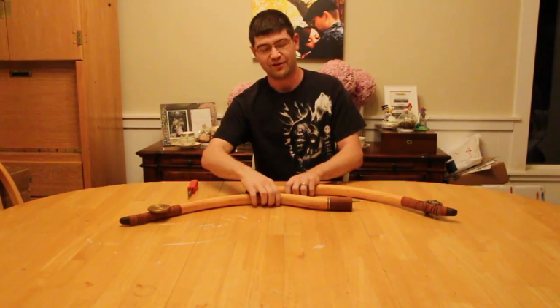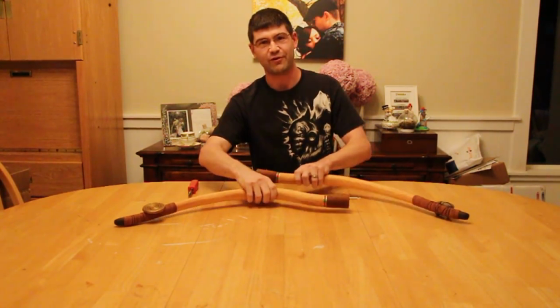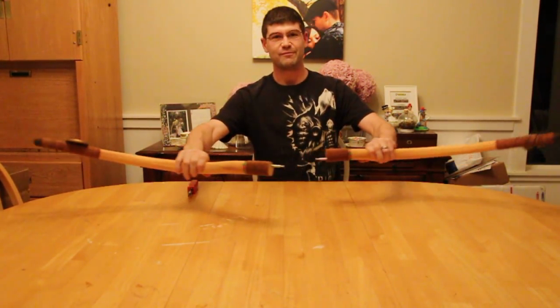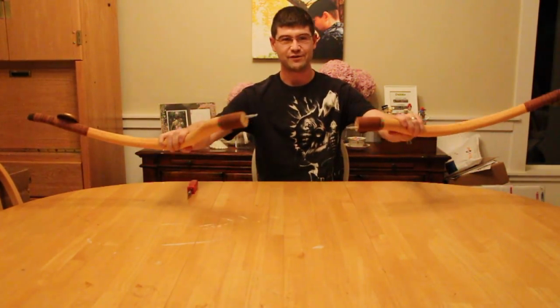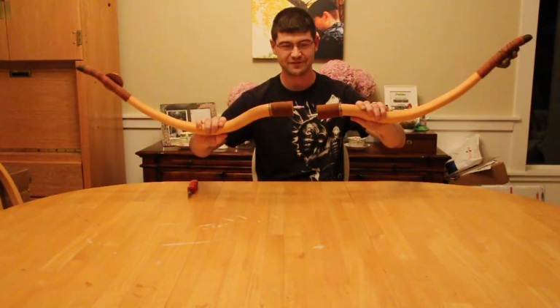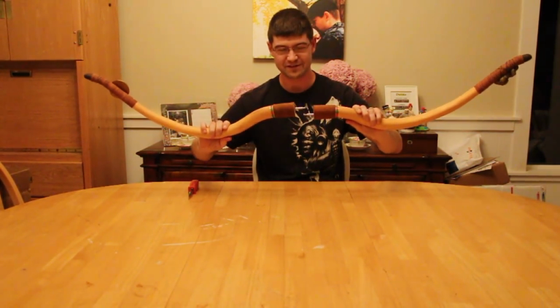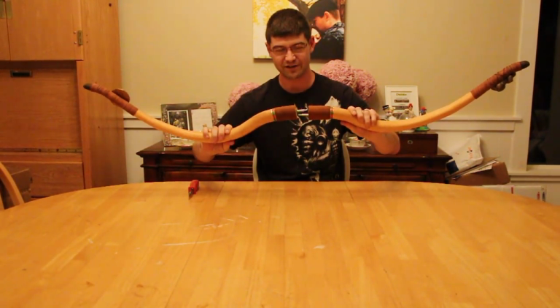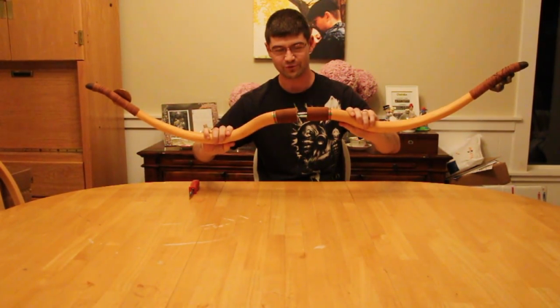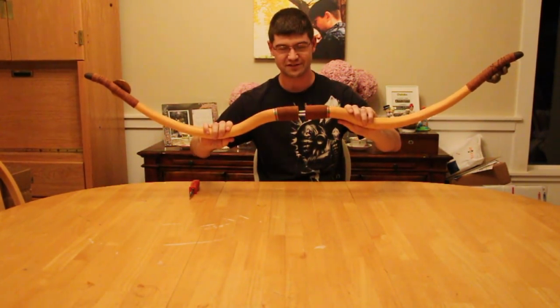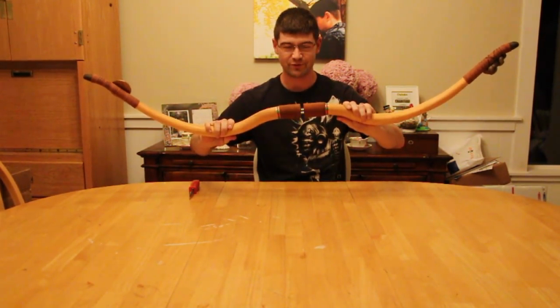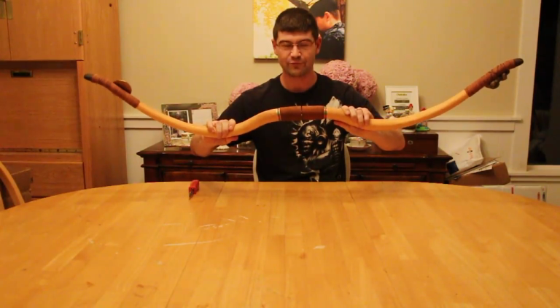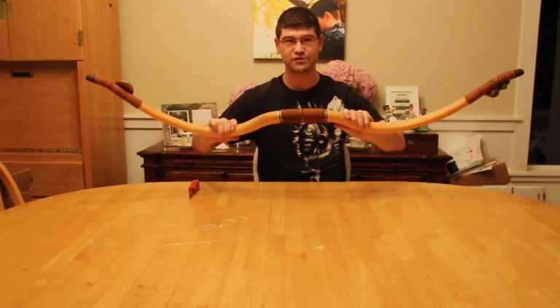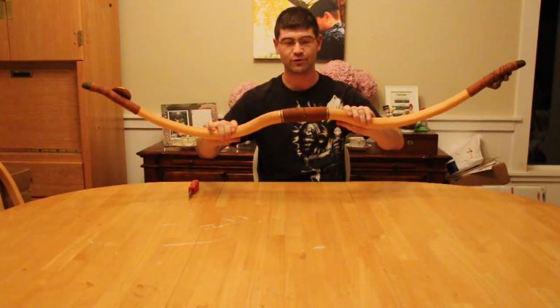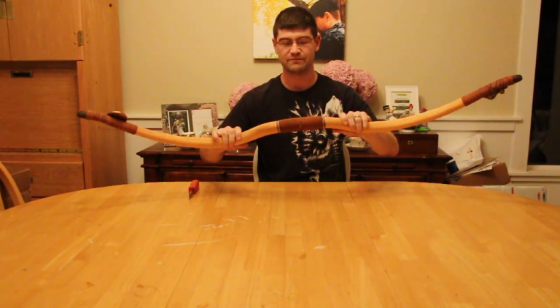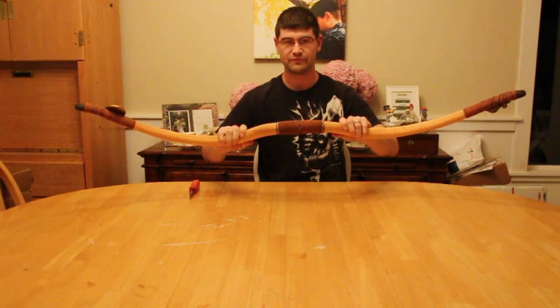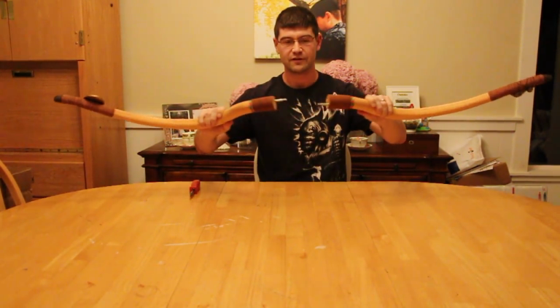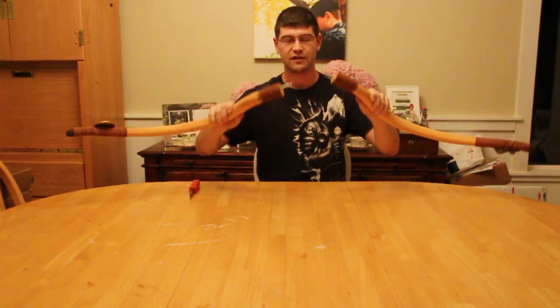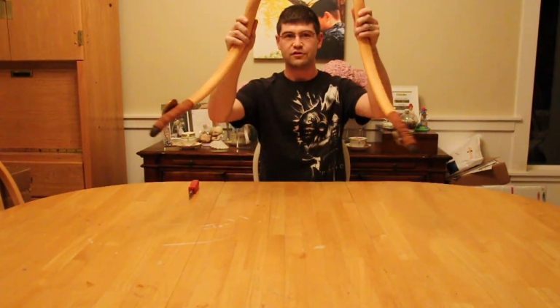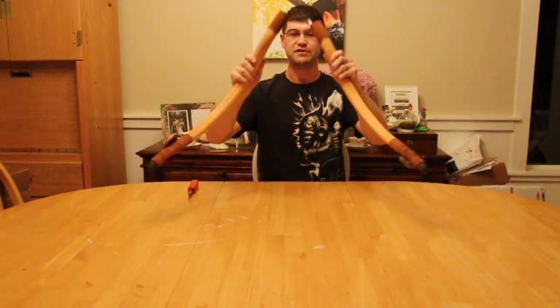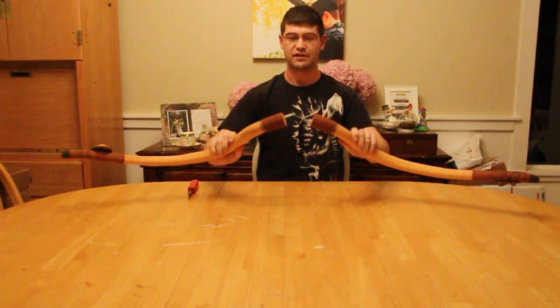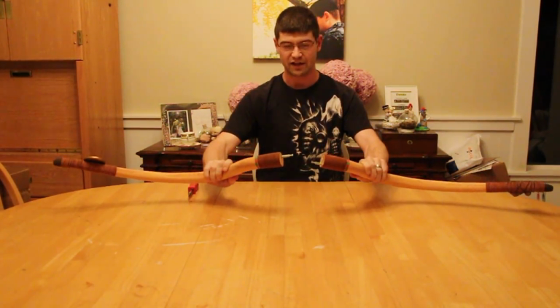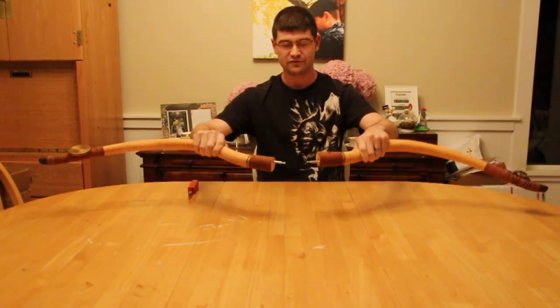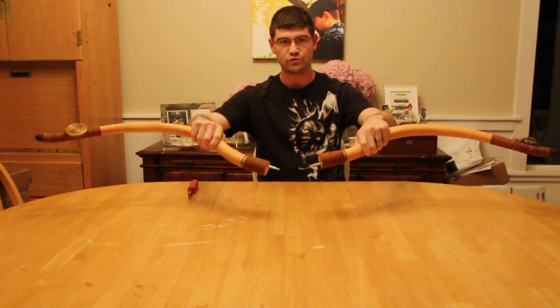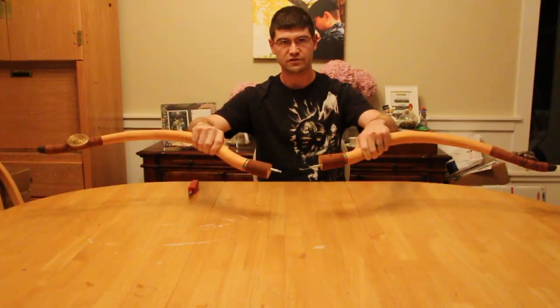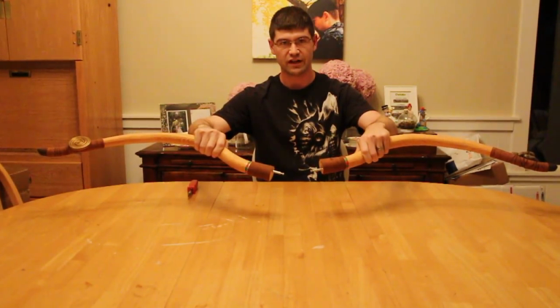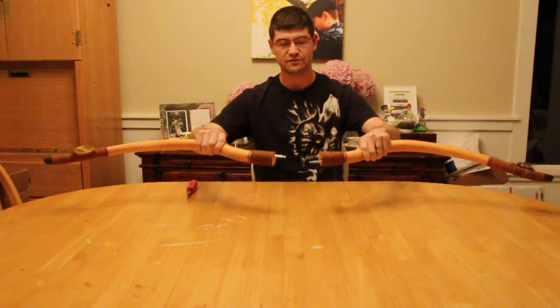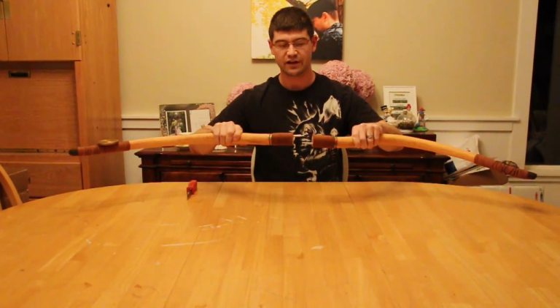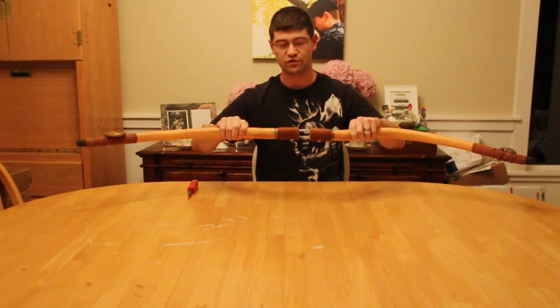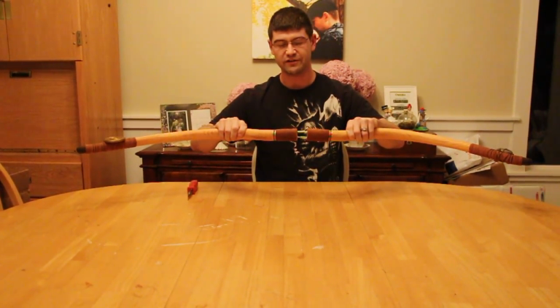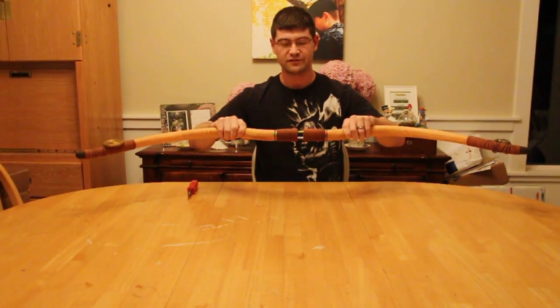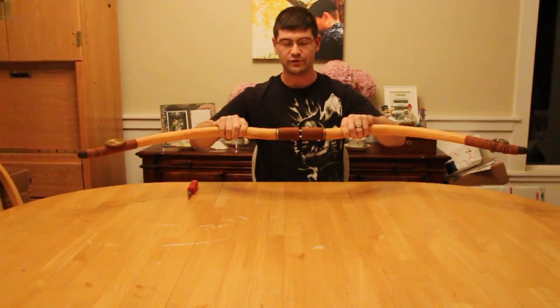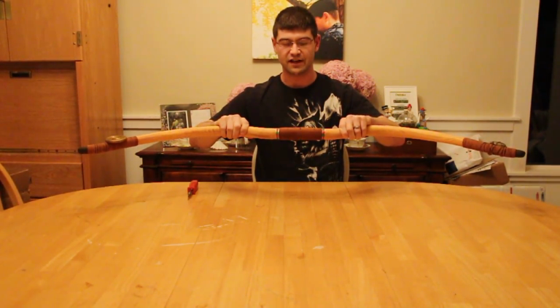one of our many features is the ability to disassemble for easy transport. You'll notice at the end two small silver tabs. Insert one into either side.